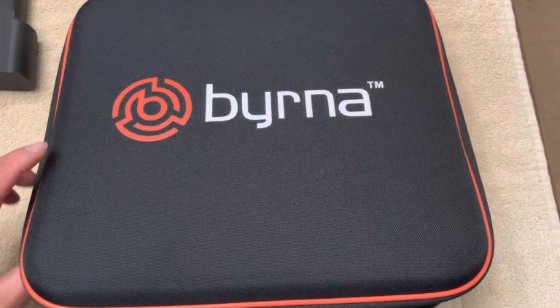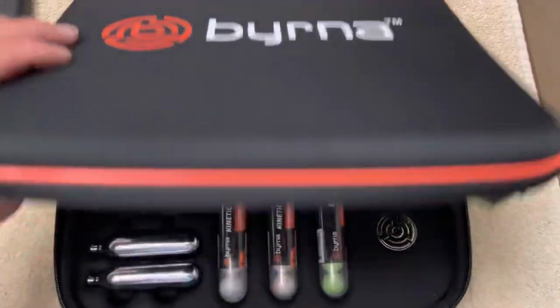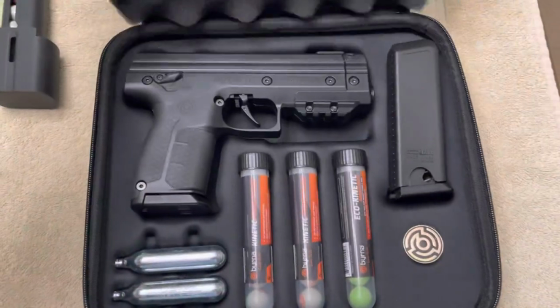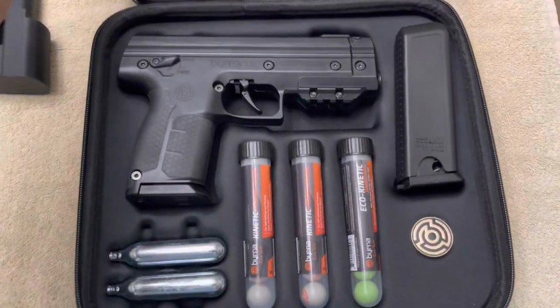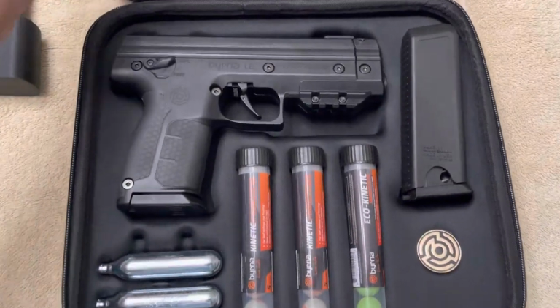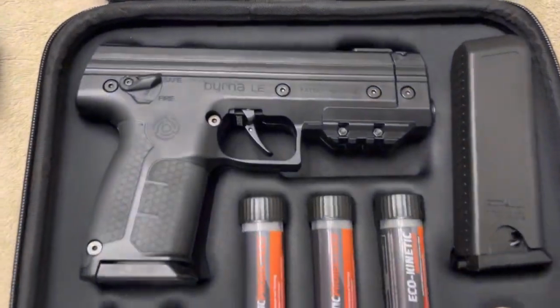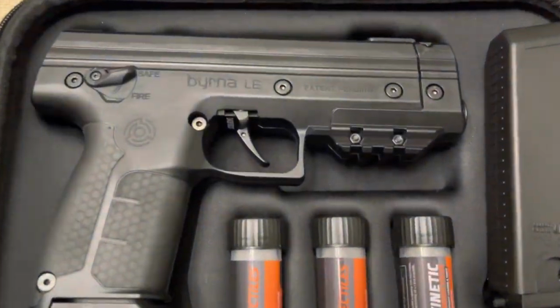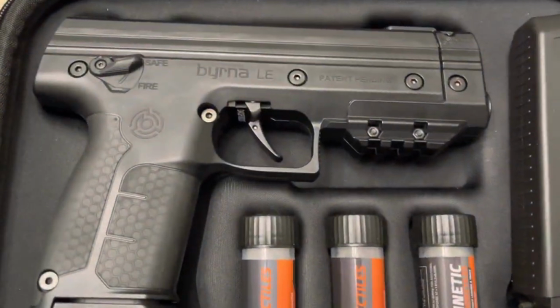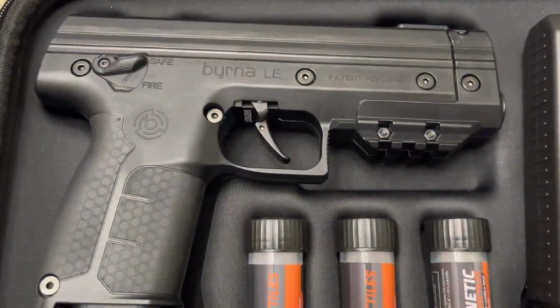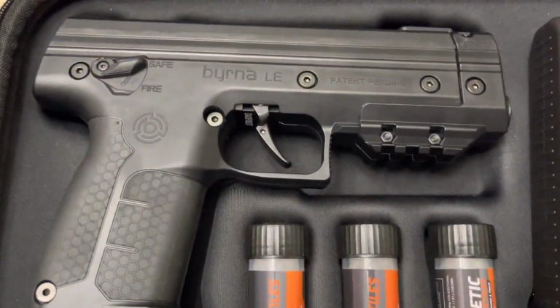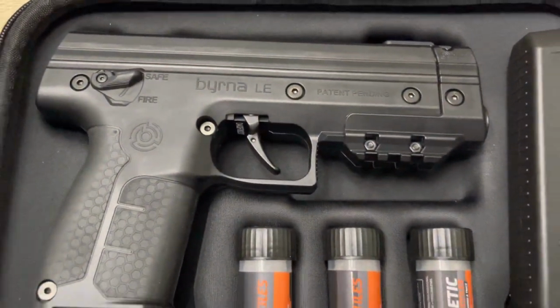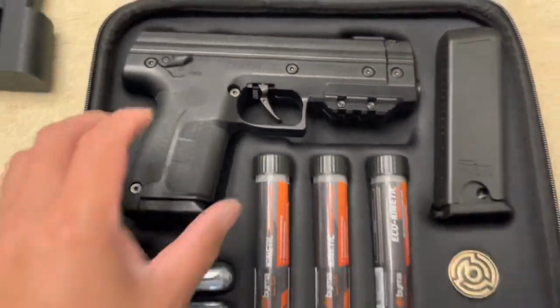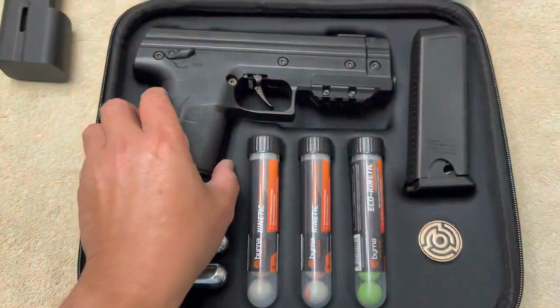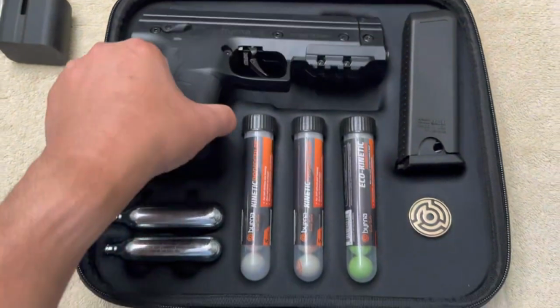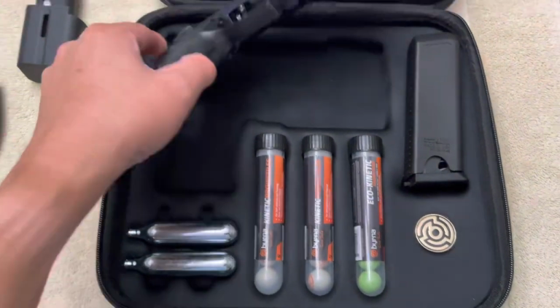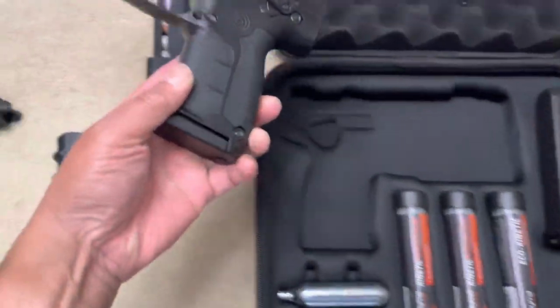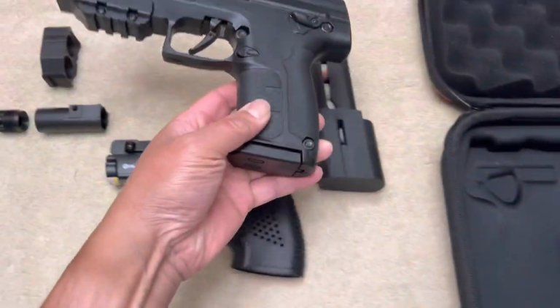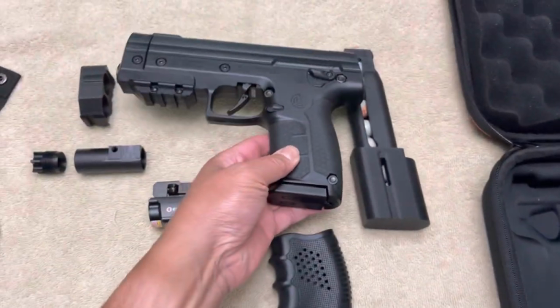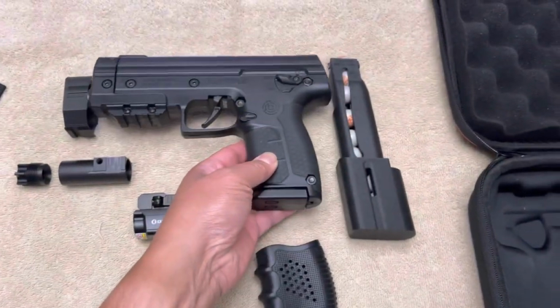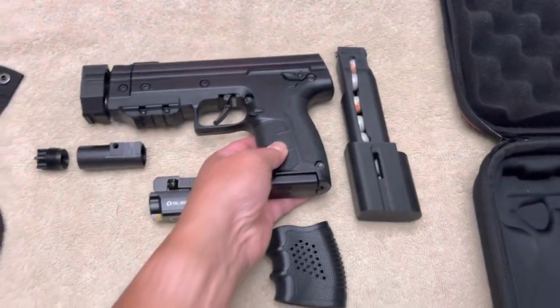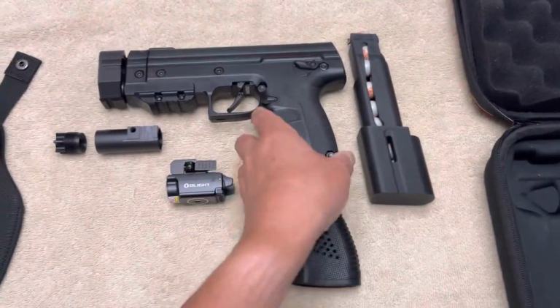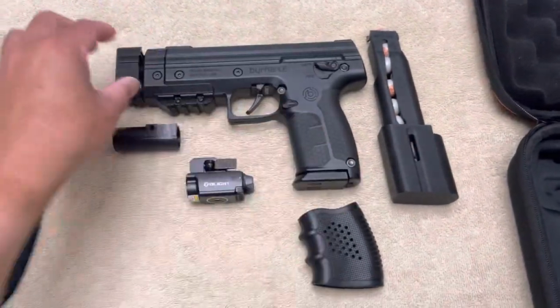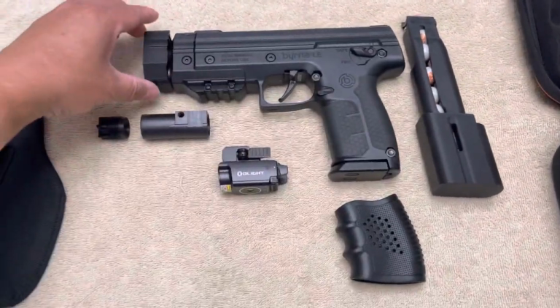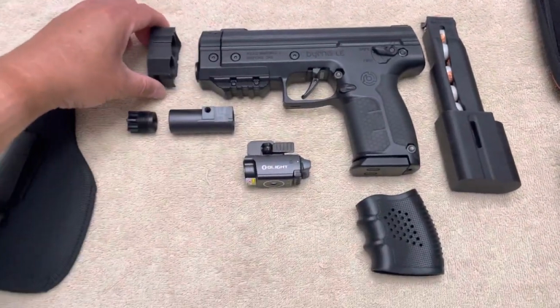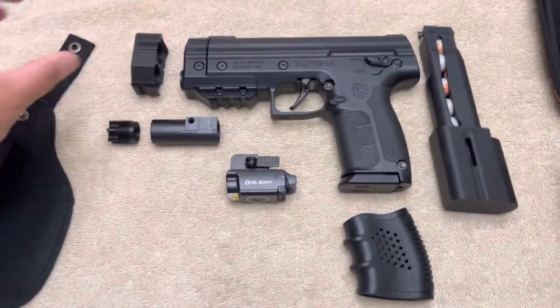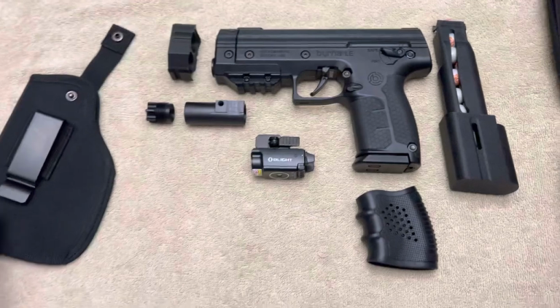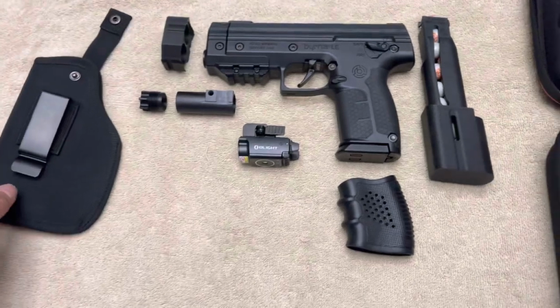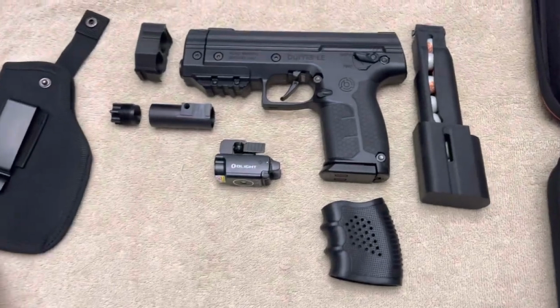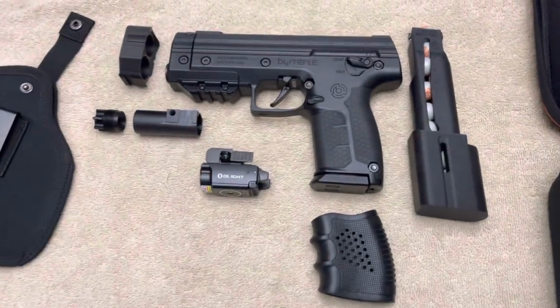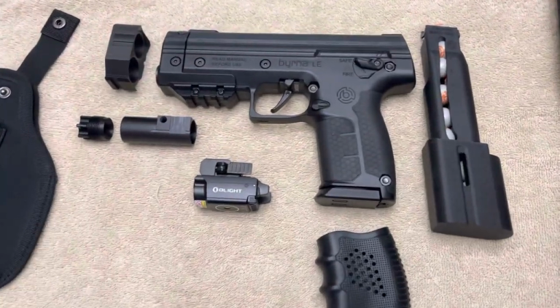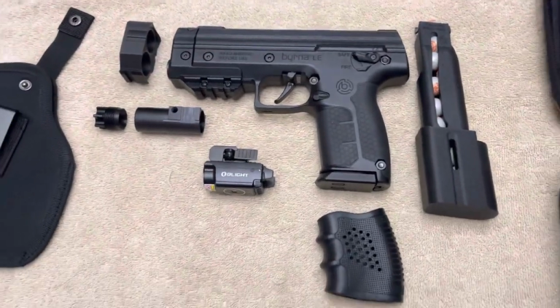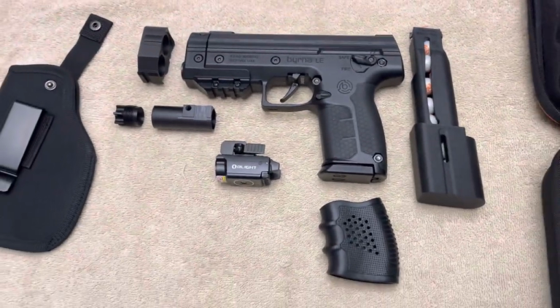I'm back with the Burner LE and the upgrades and mods I'm about to do to it. As you see, I have all the mods over here ready to put on, from stock to finish.